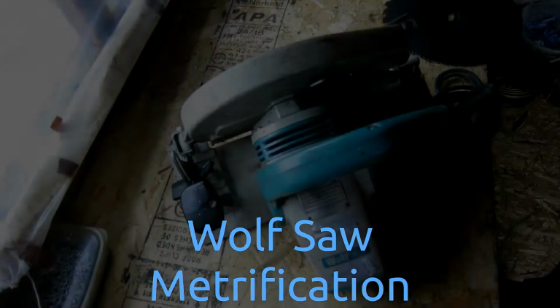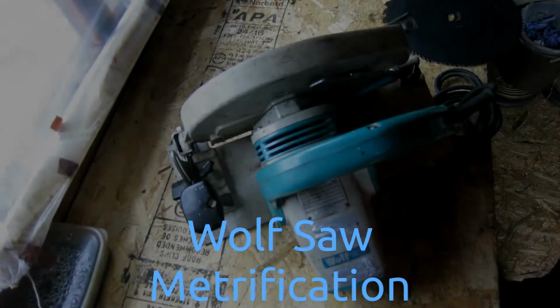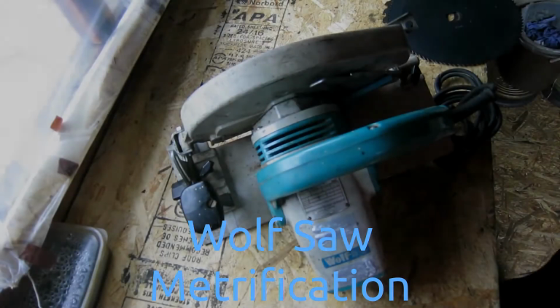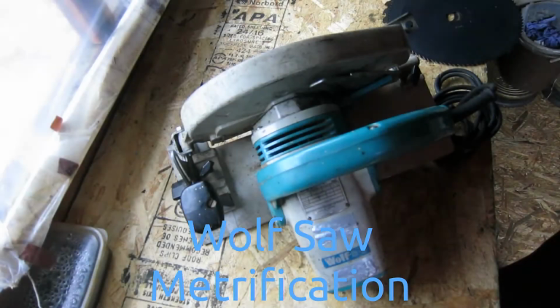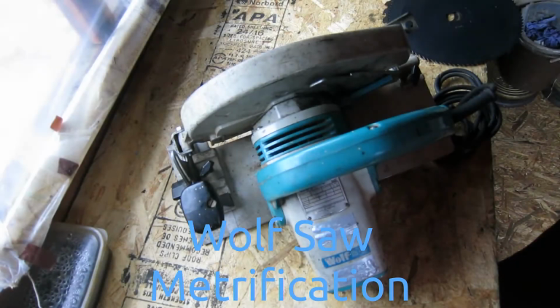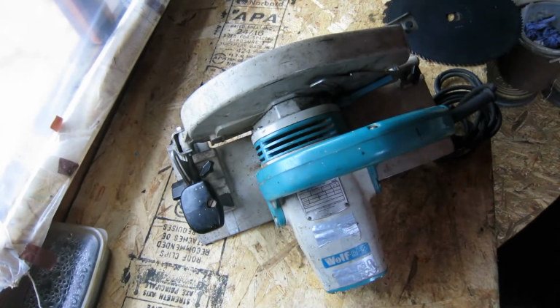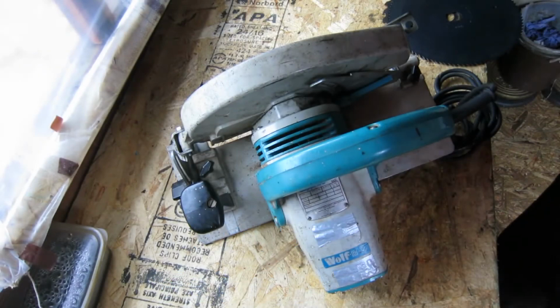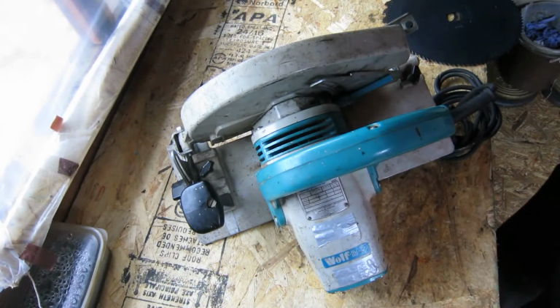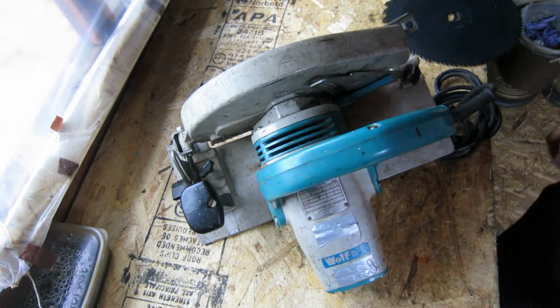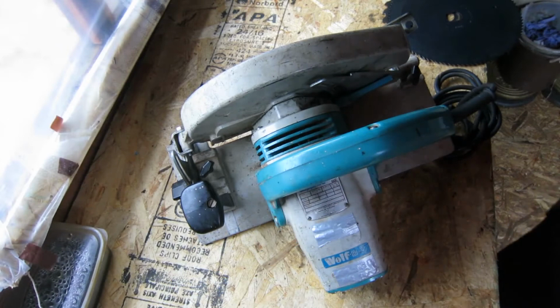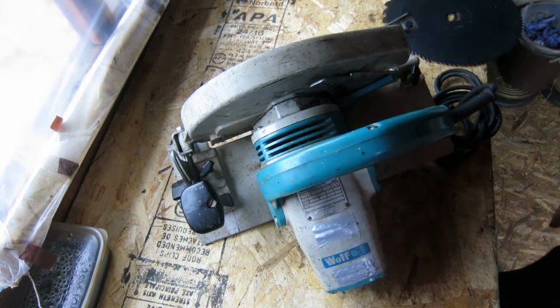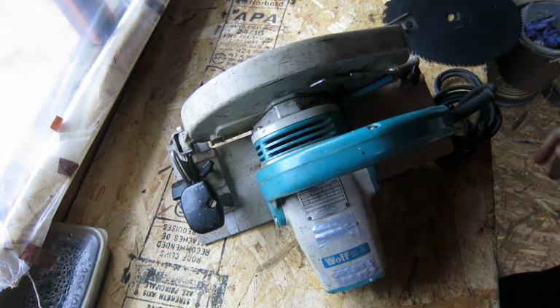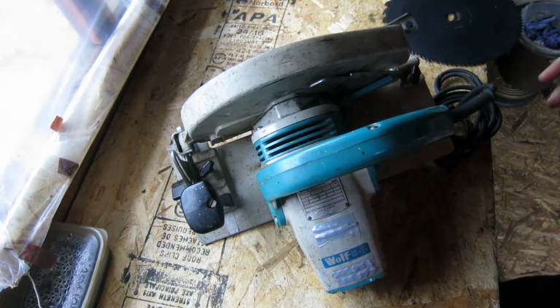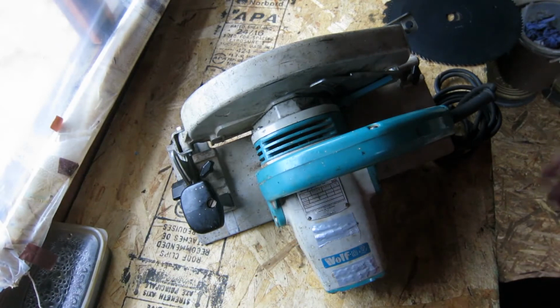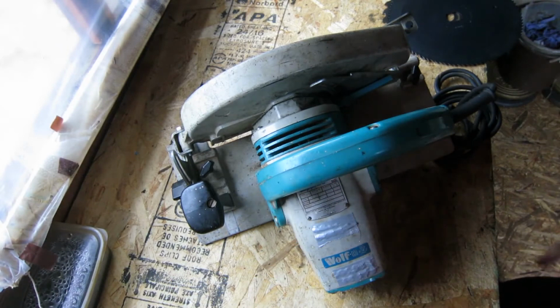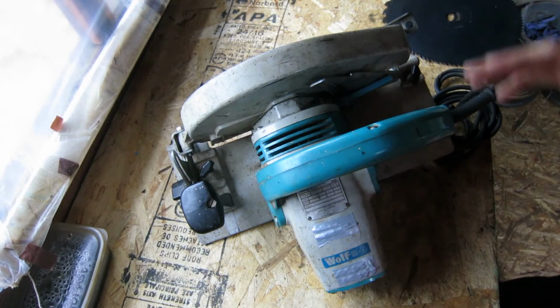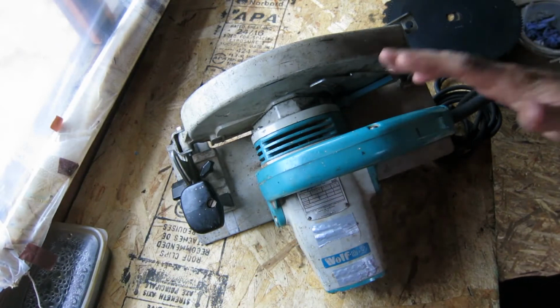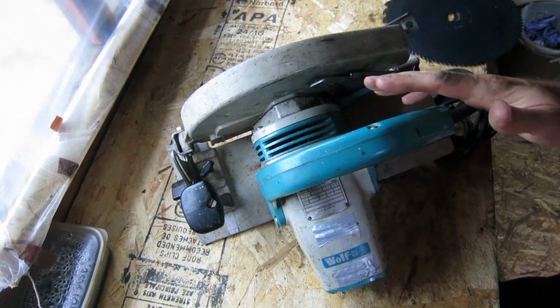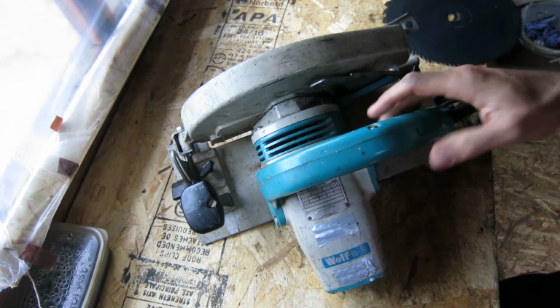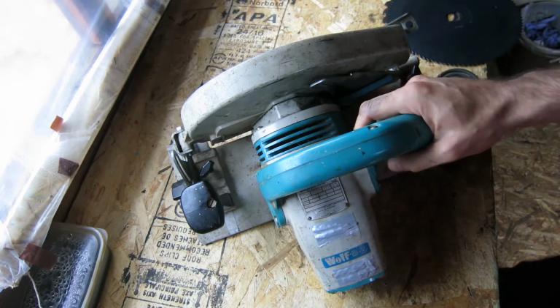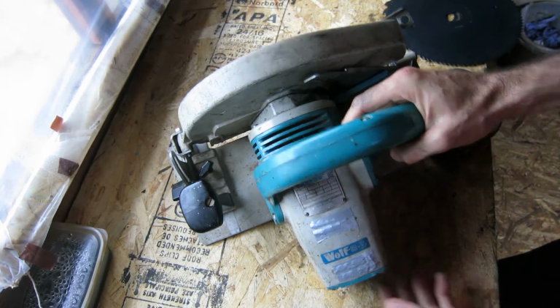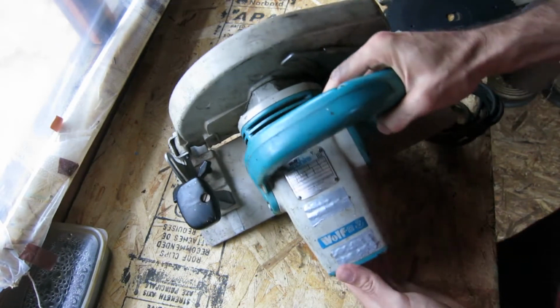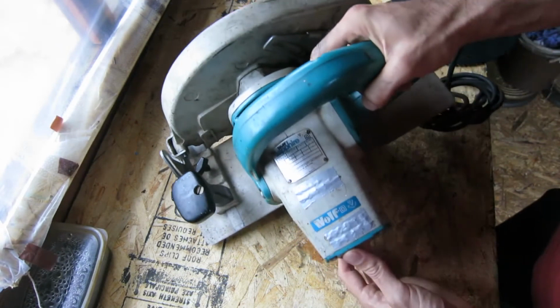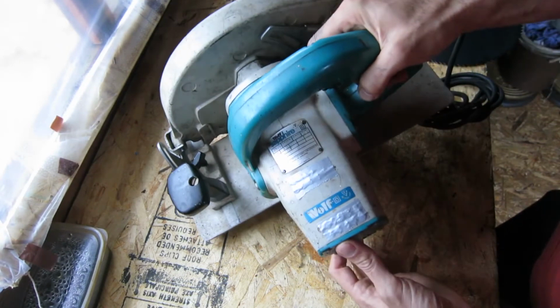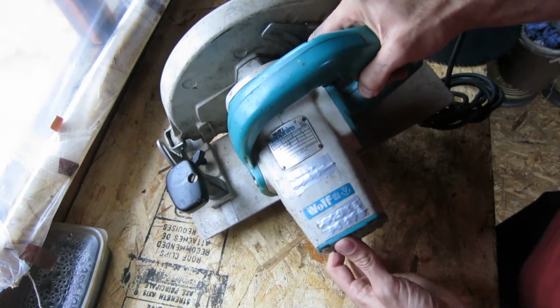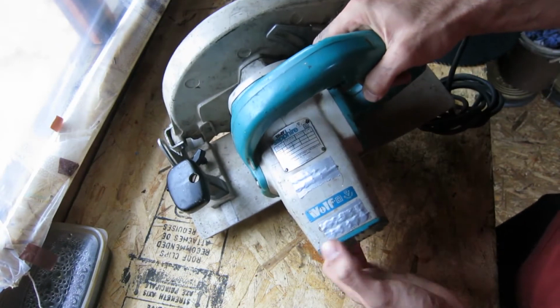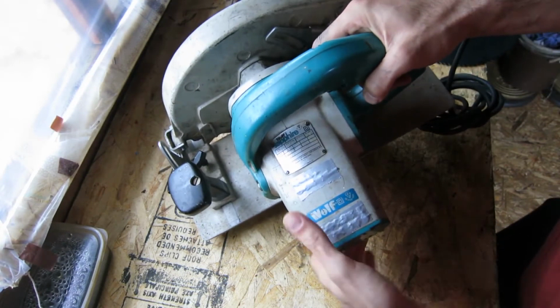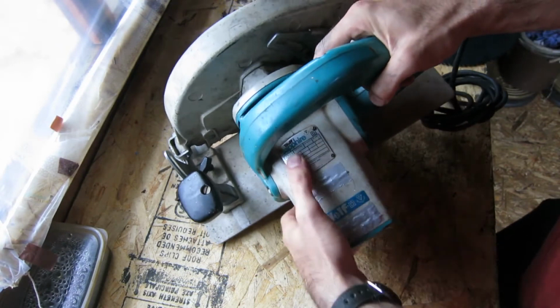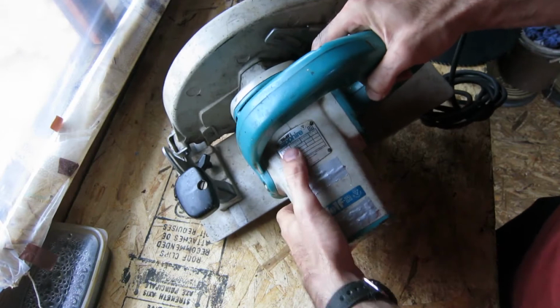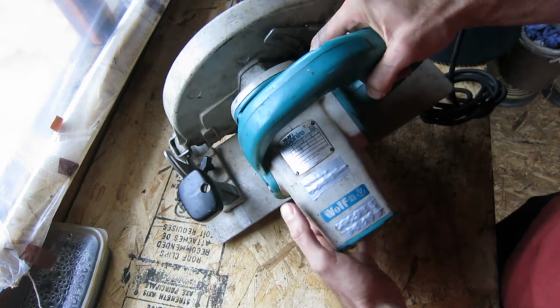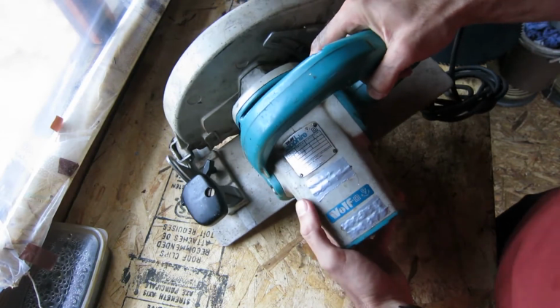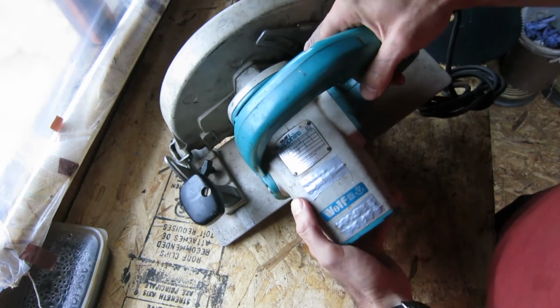Hi there, welcome back to Grandad's Shed. So I'm going to start work on this old Wolf Sapphire power tool.